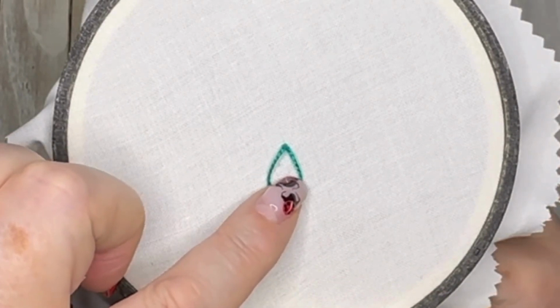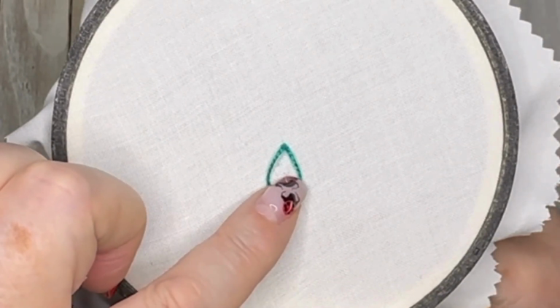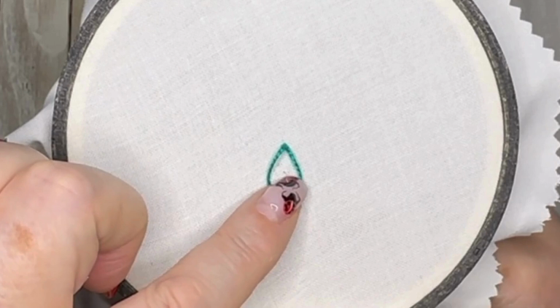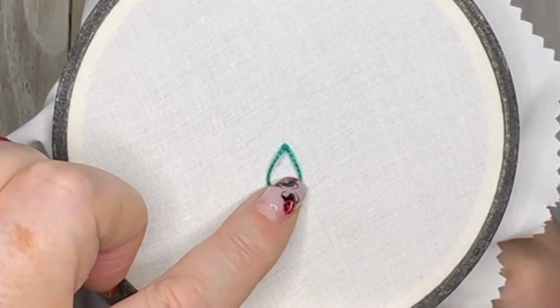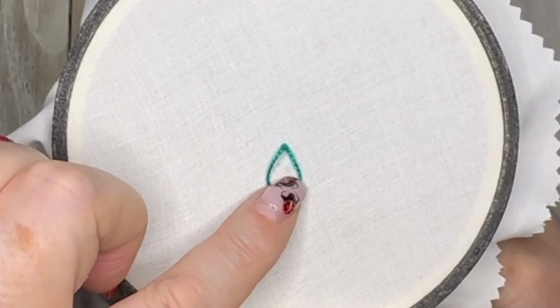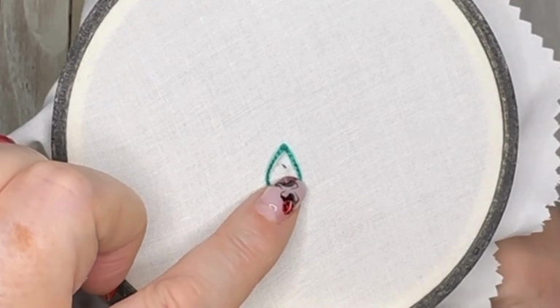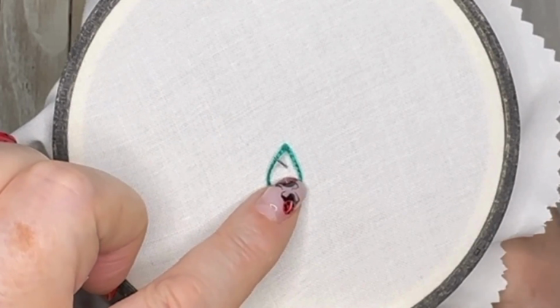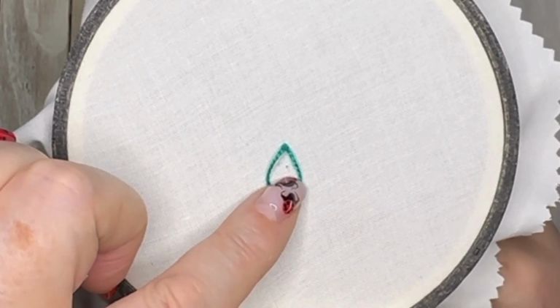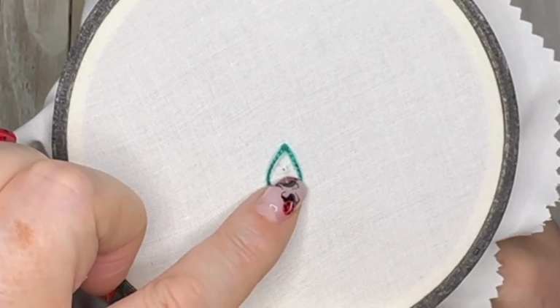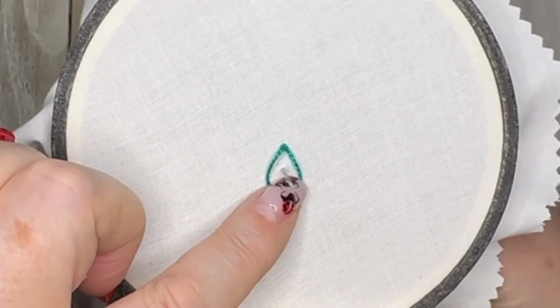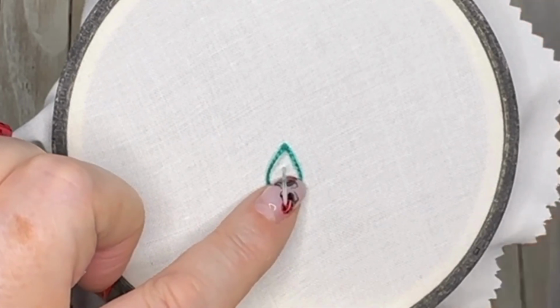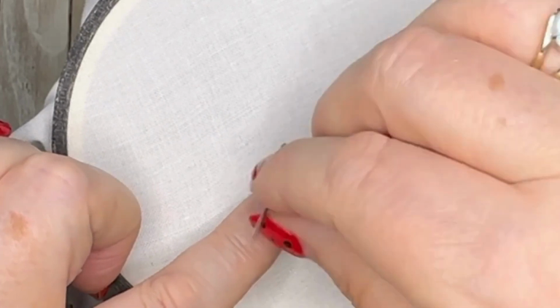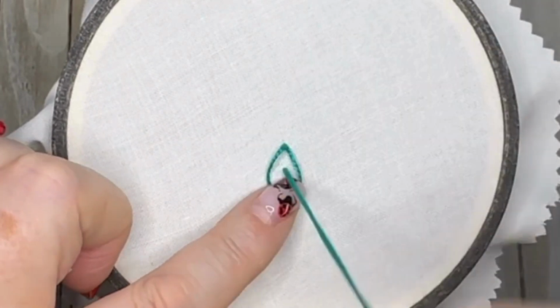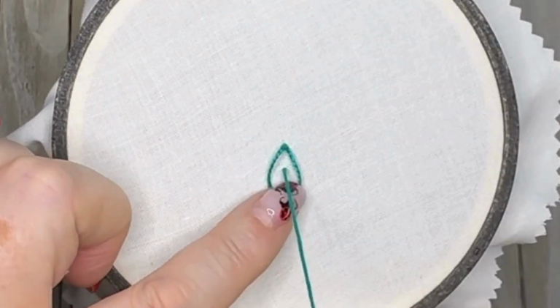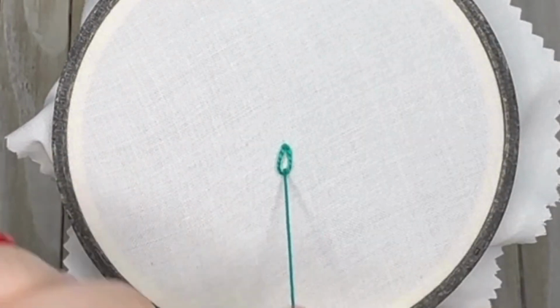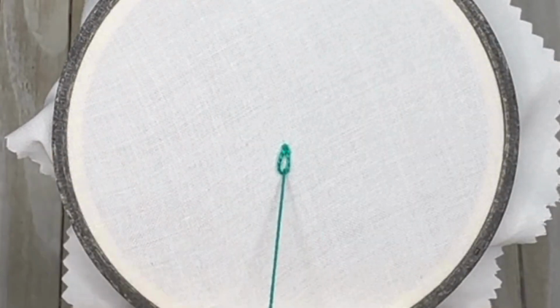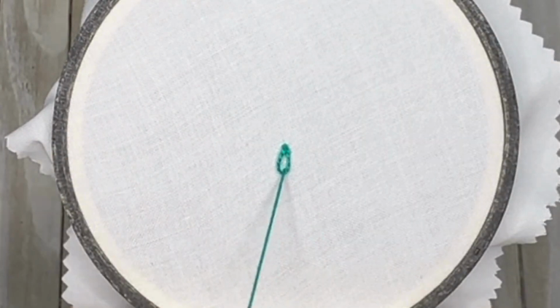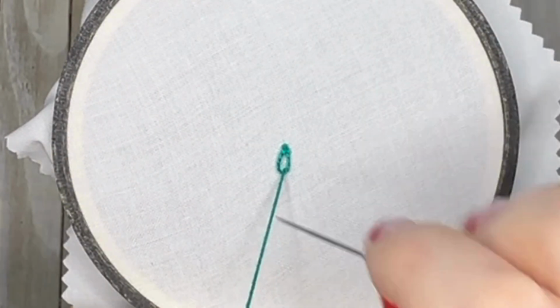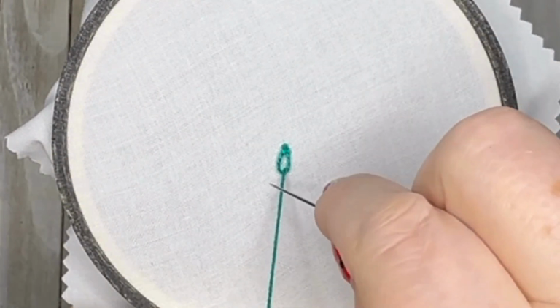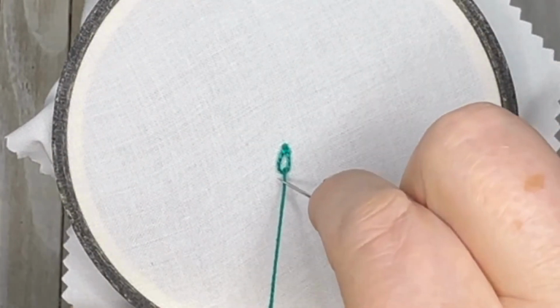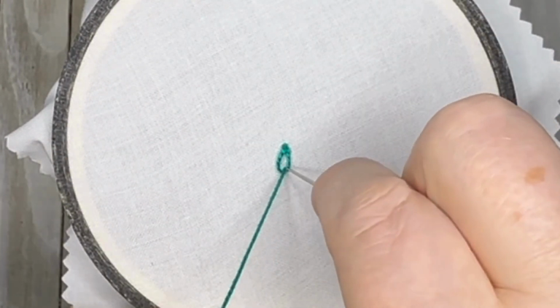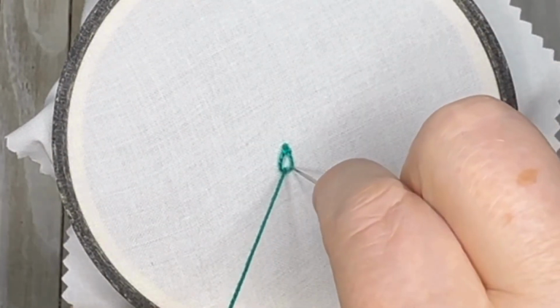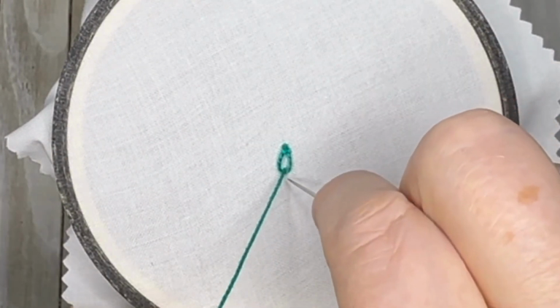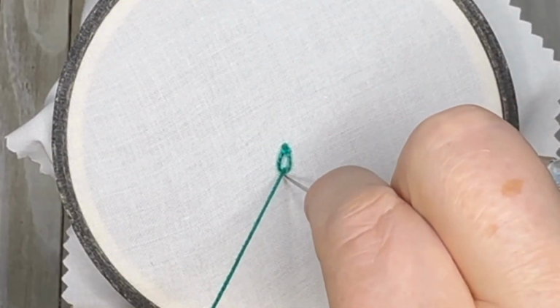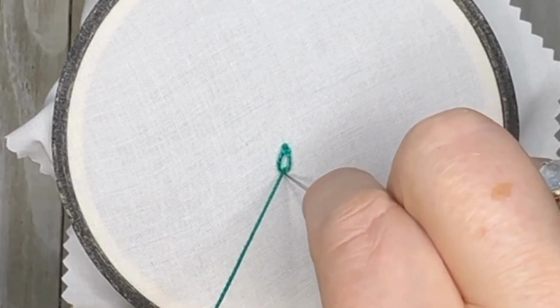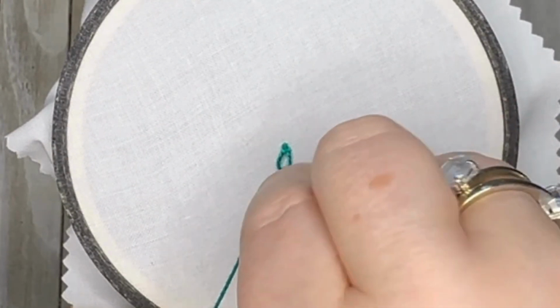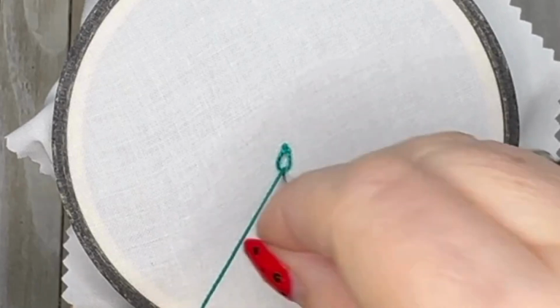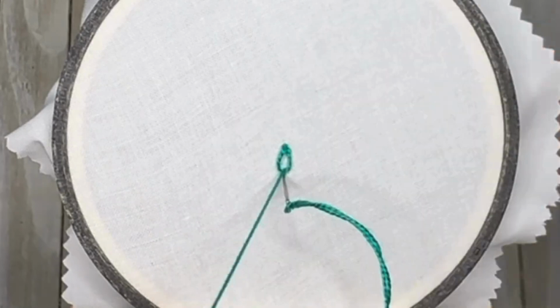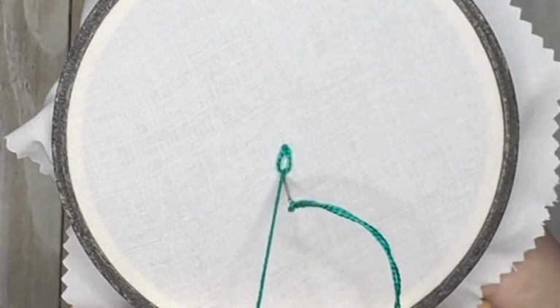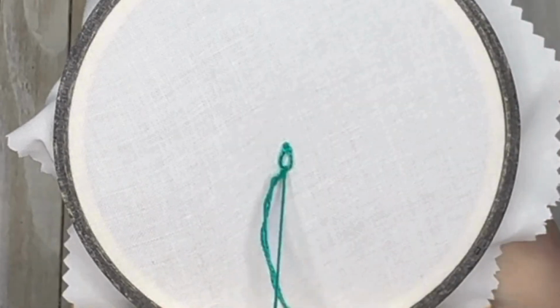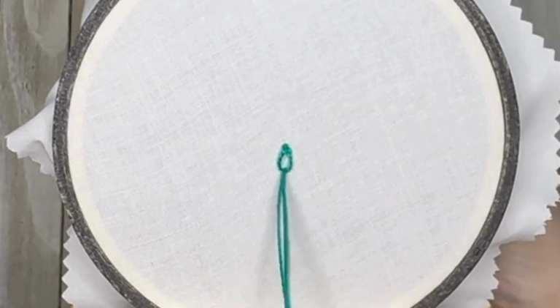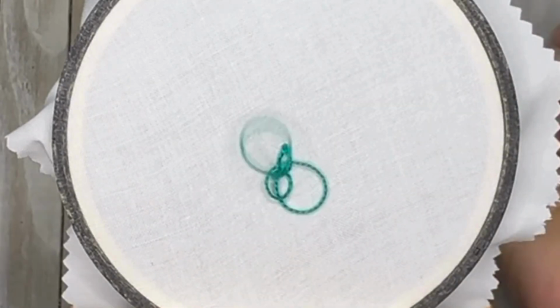Then we're going to bring our needle up through the fabric to form that lazy daisy, and we're going to anchor that in place with a teeny tiny stitch.